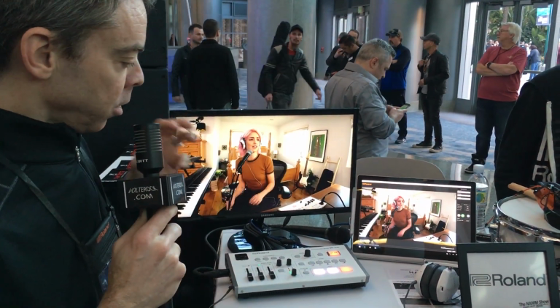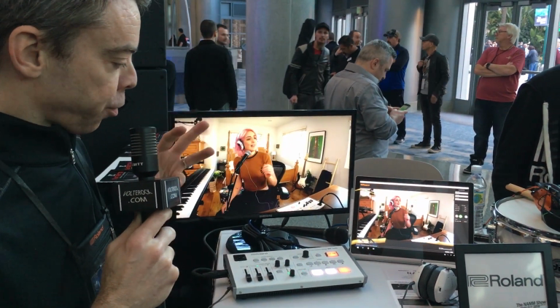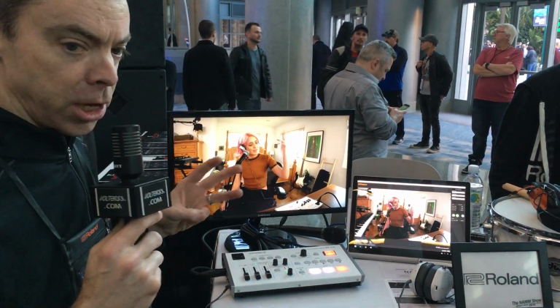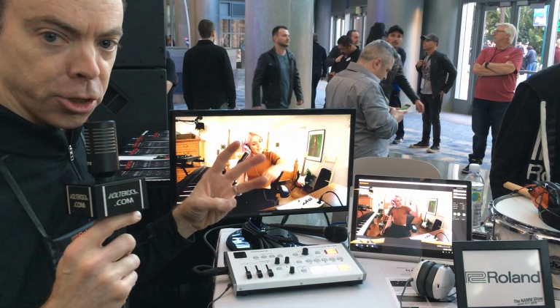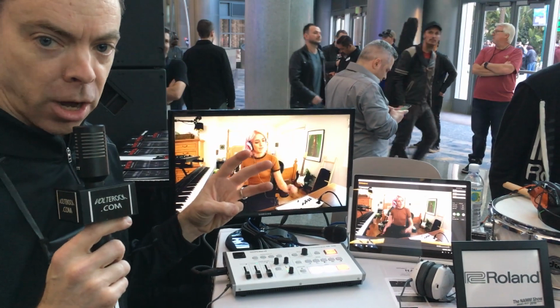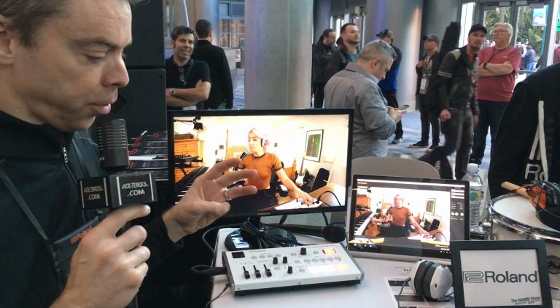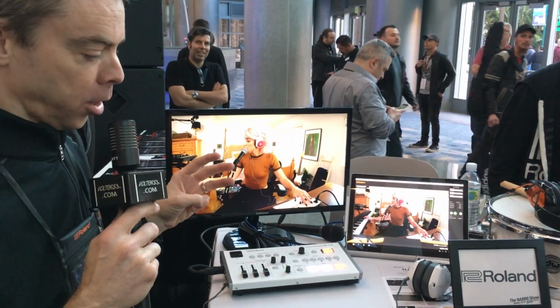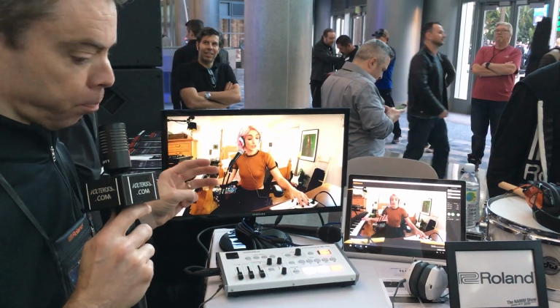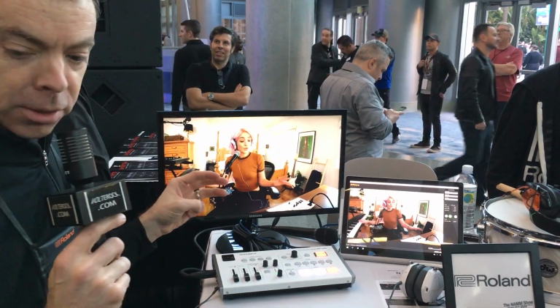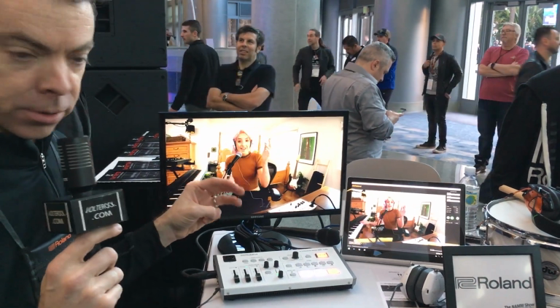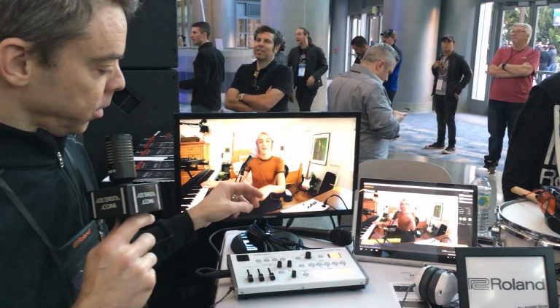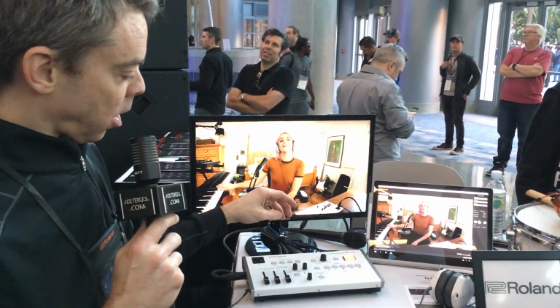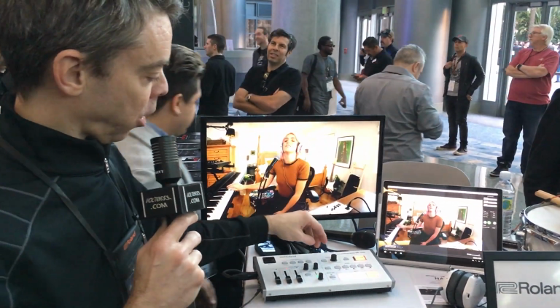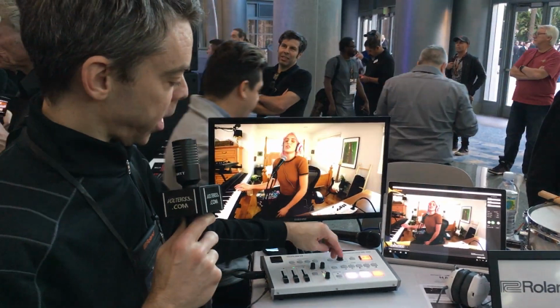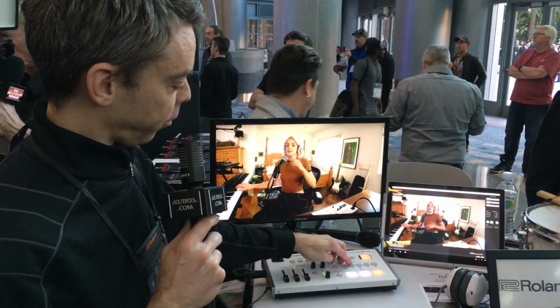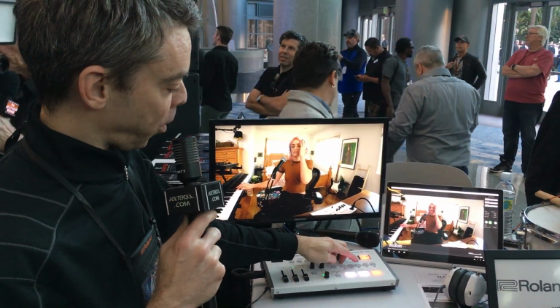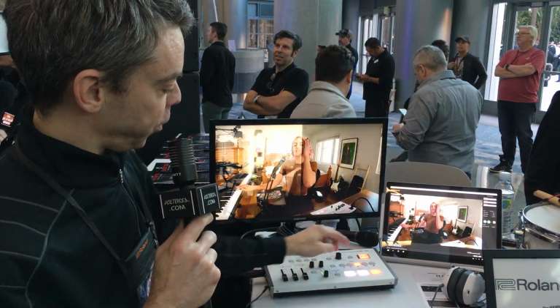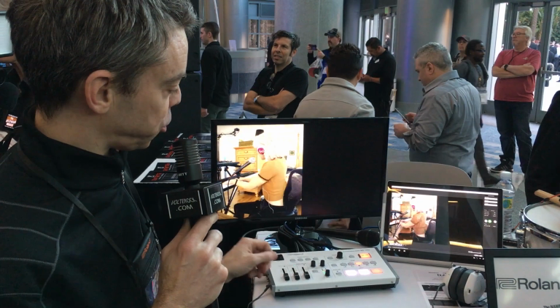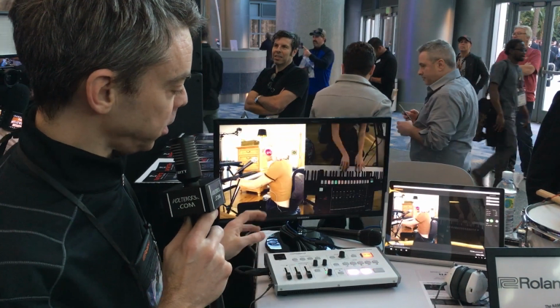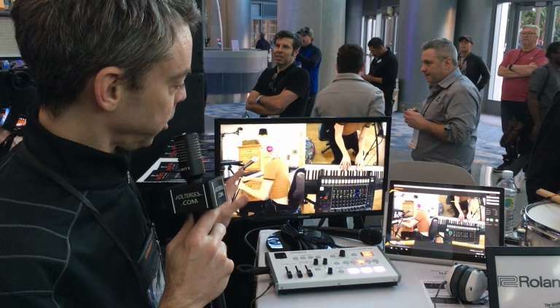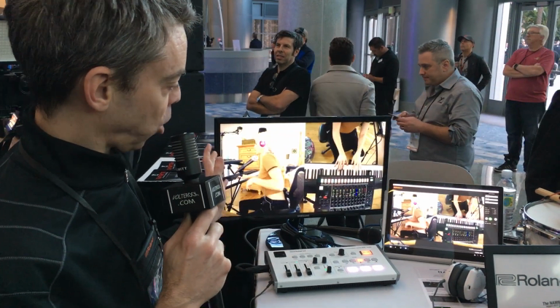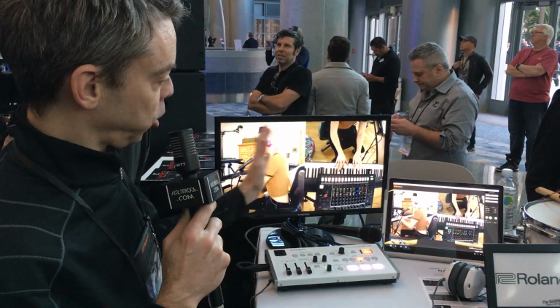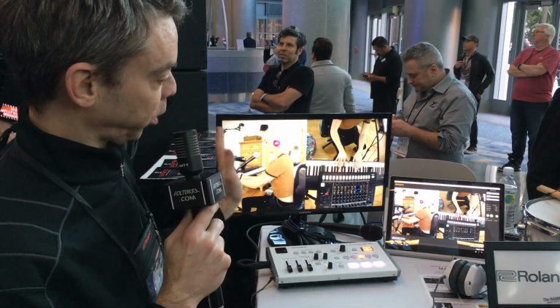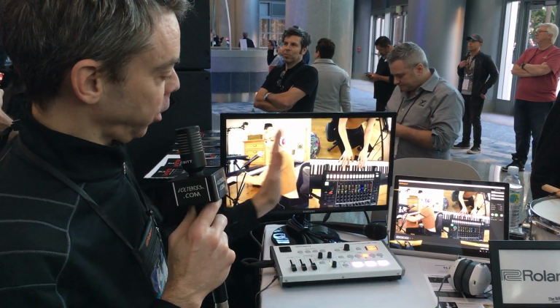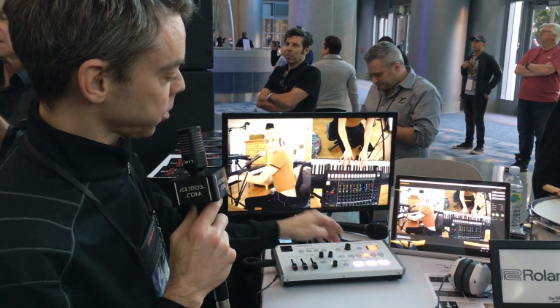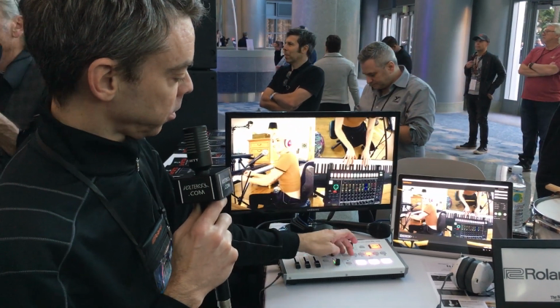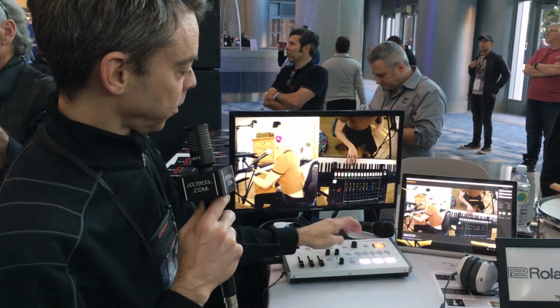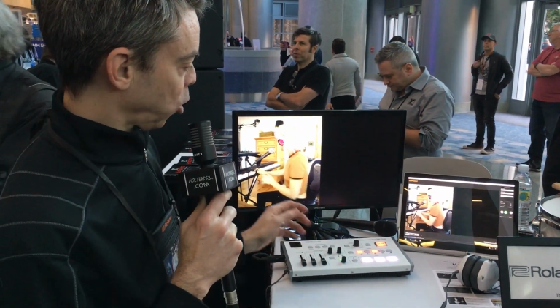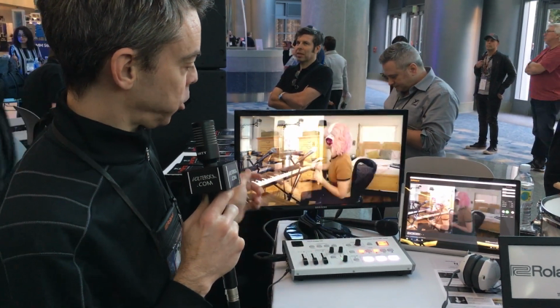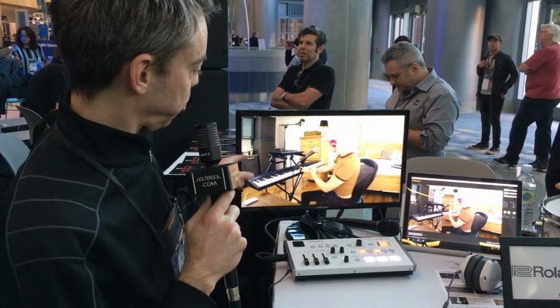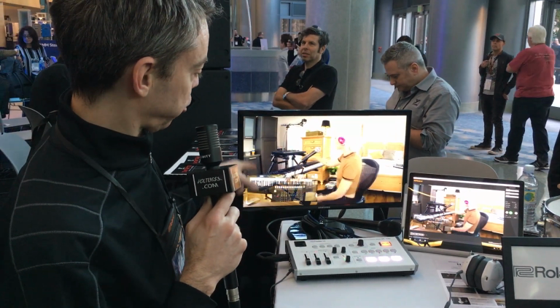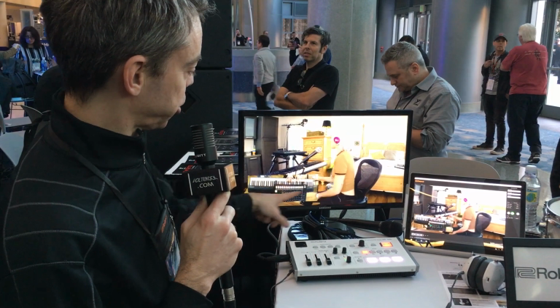Three key features of the product: first, we have what we call video scenes, so we can do split screens or we can do picture-in-picture.